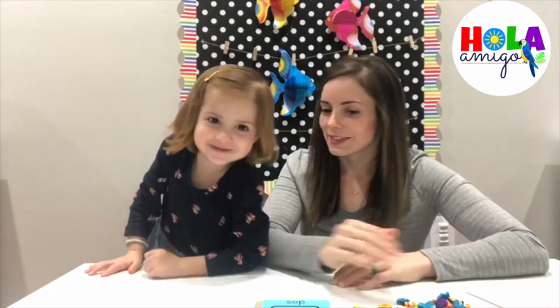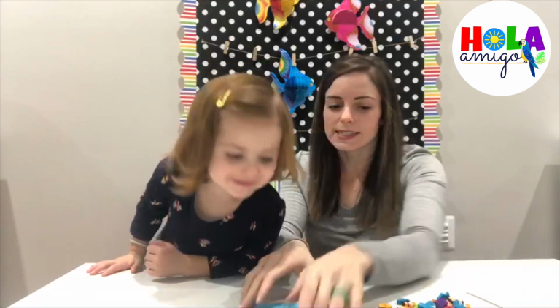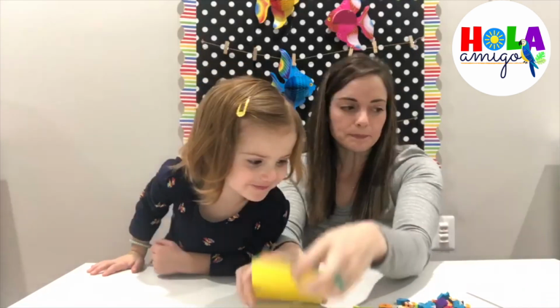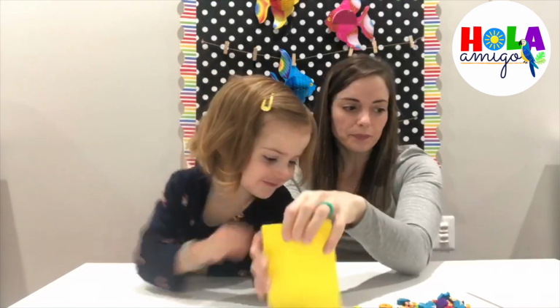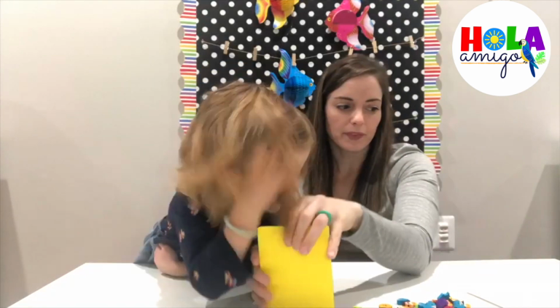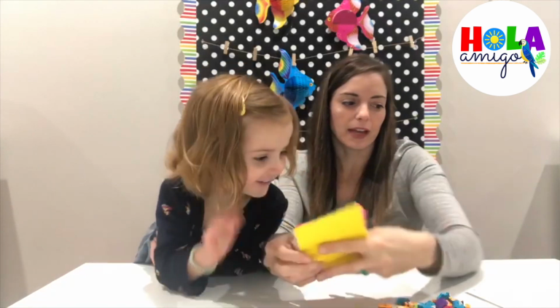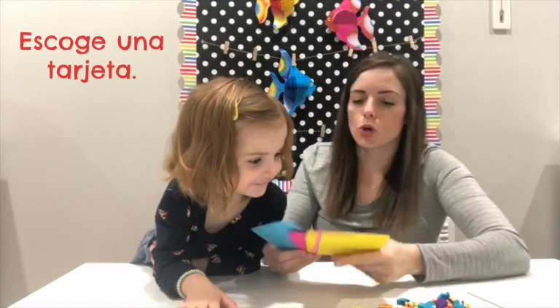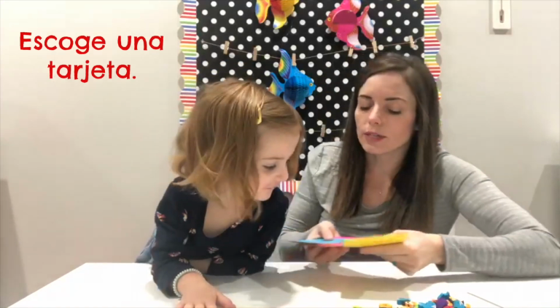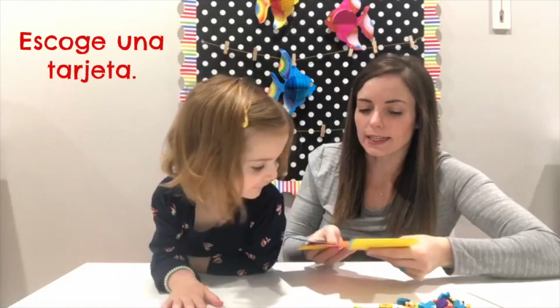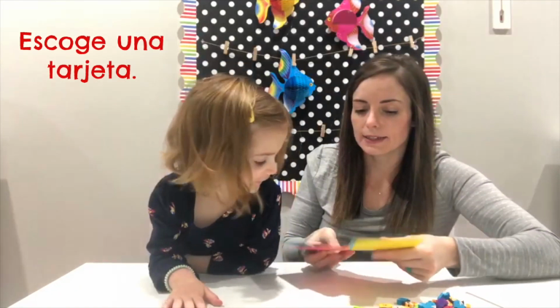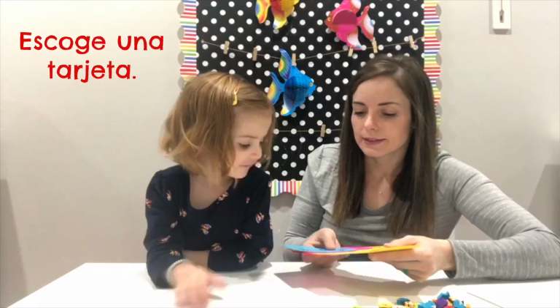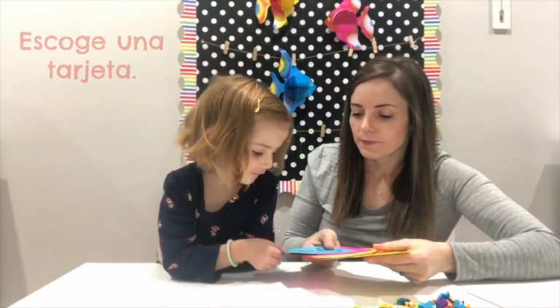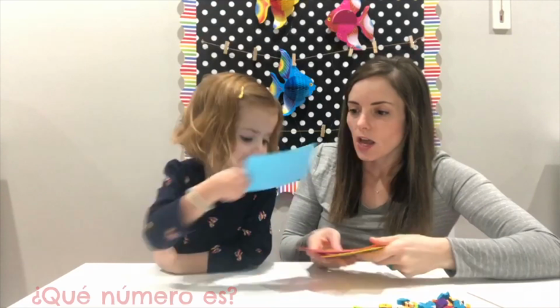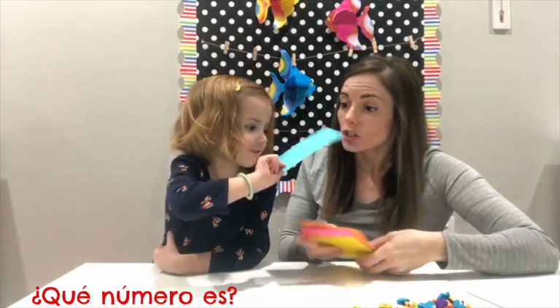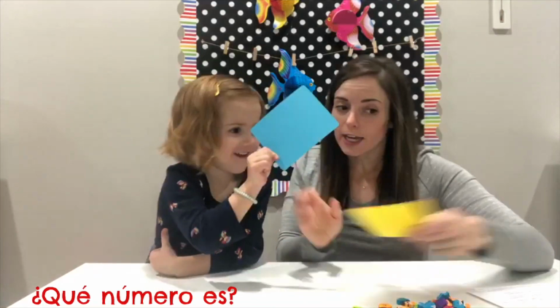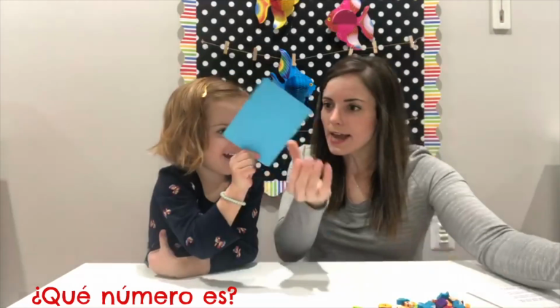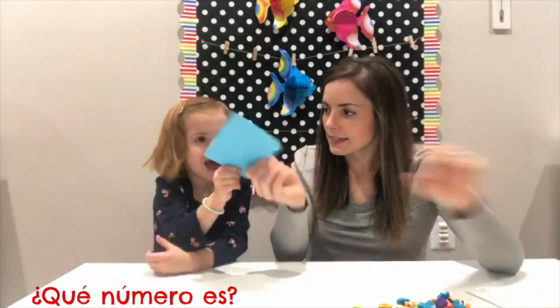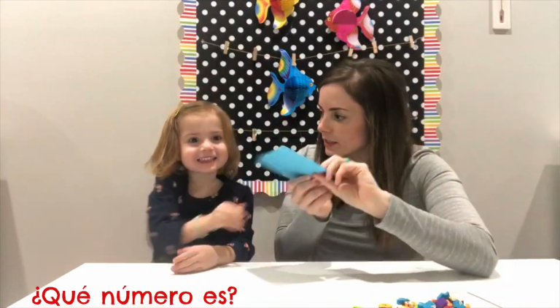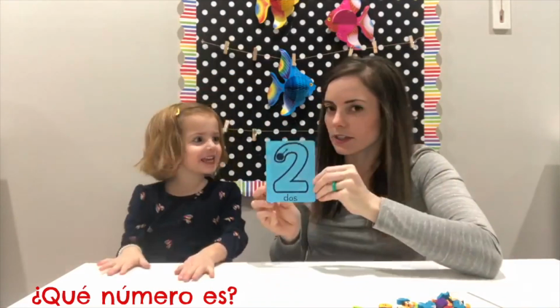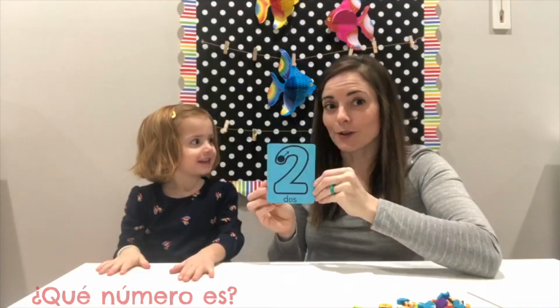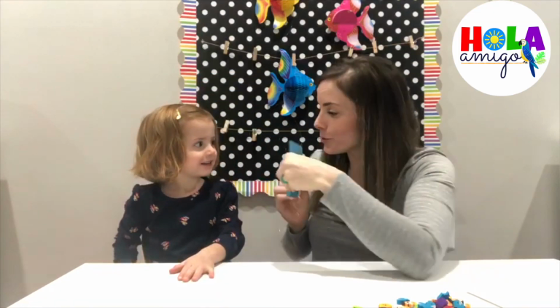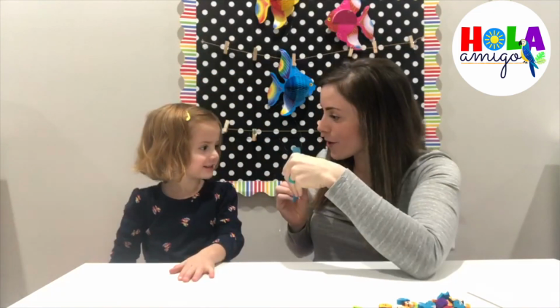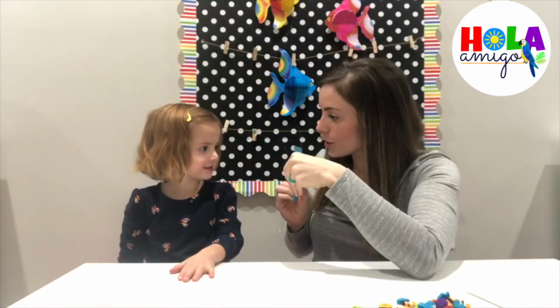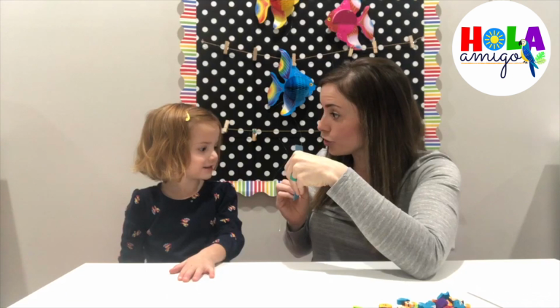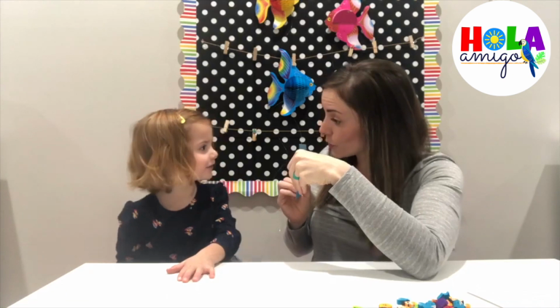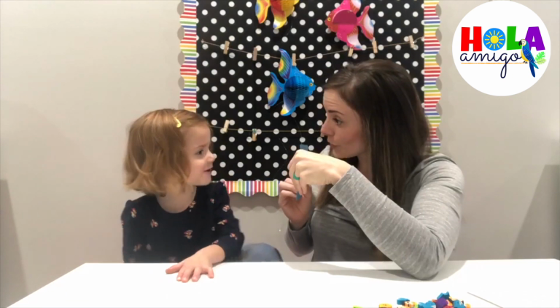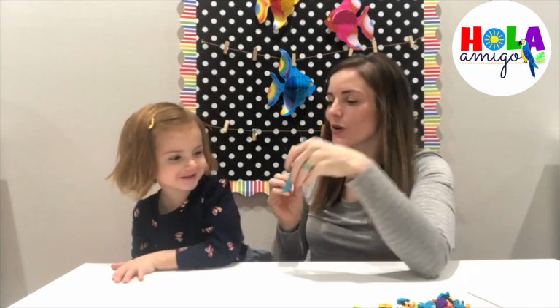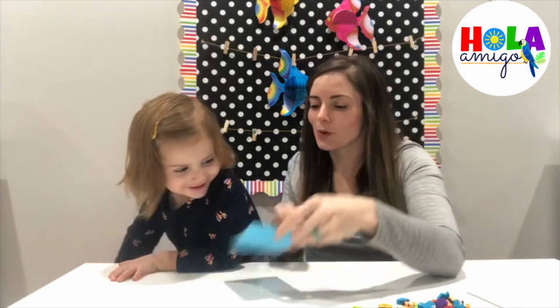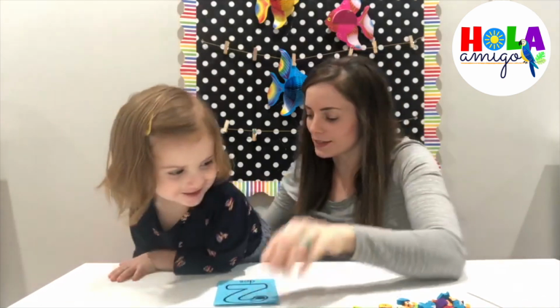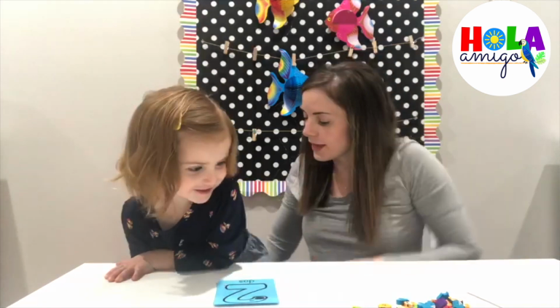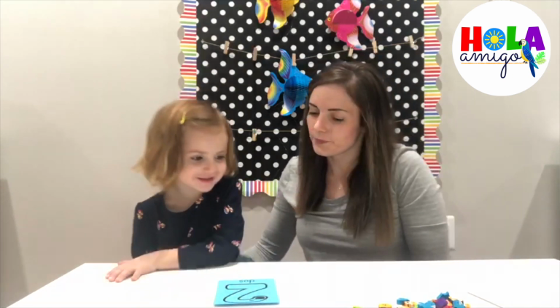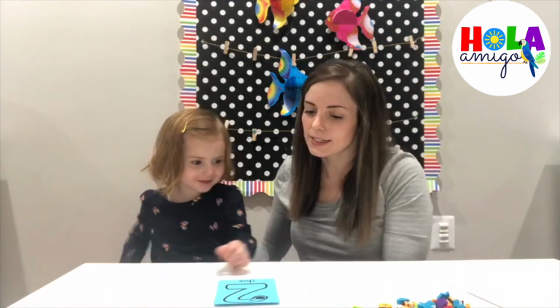¿Estás lista? Okay. Escoge una tarjeta. It's number 2. Very good, very good for doing the activity.